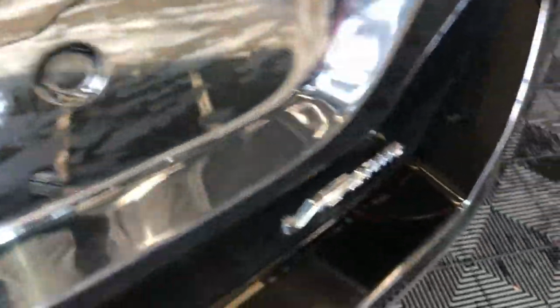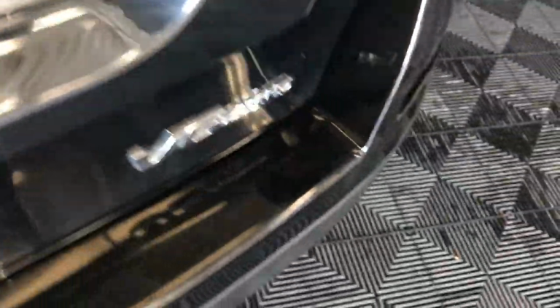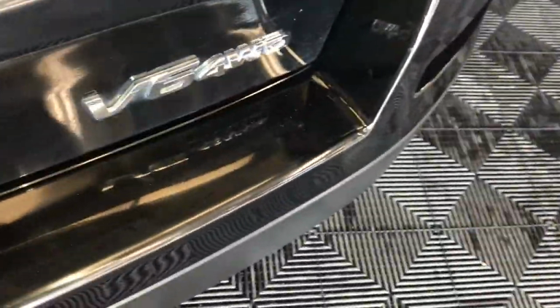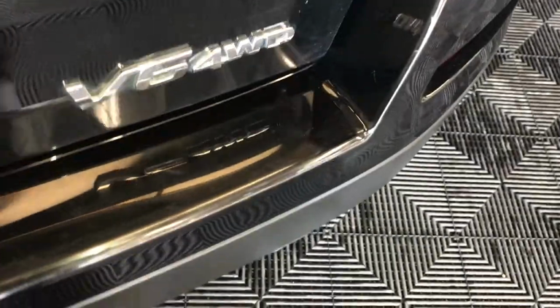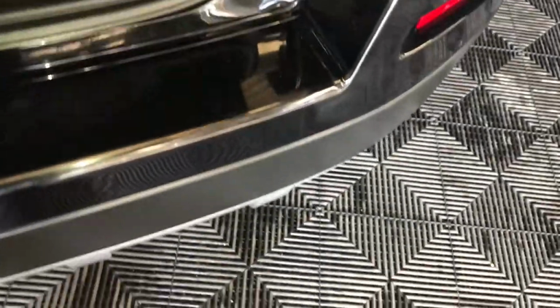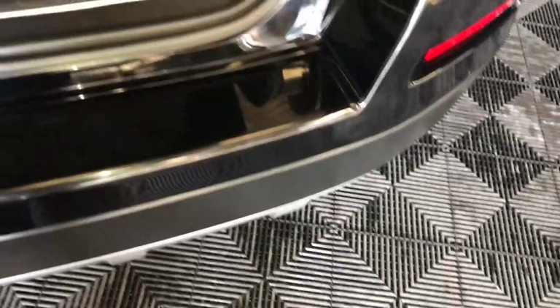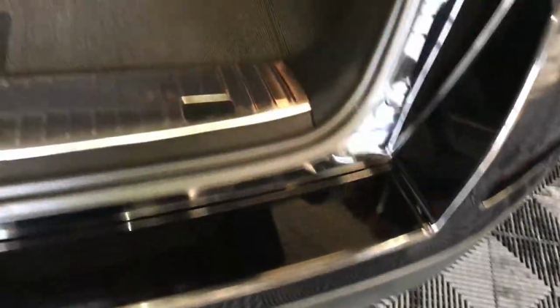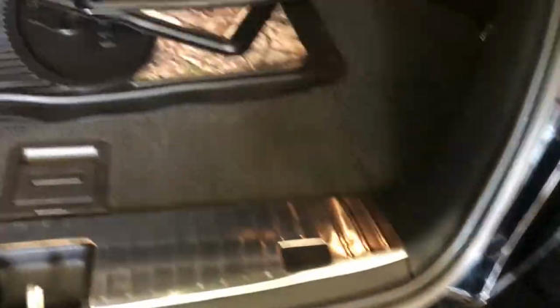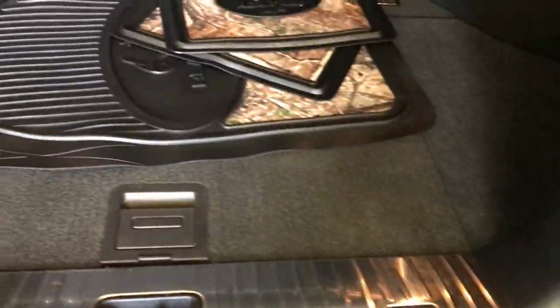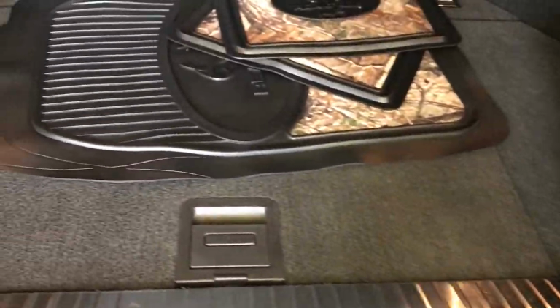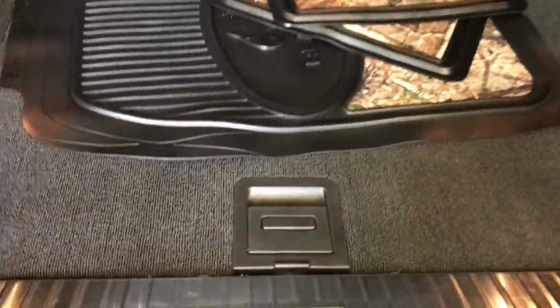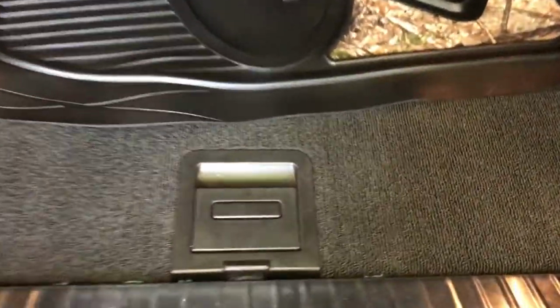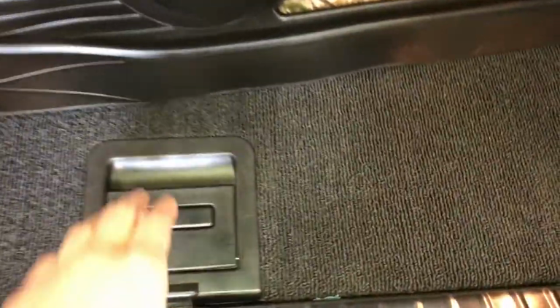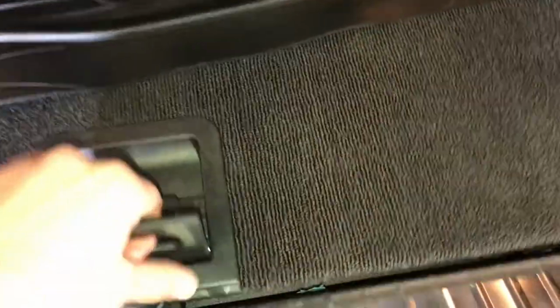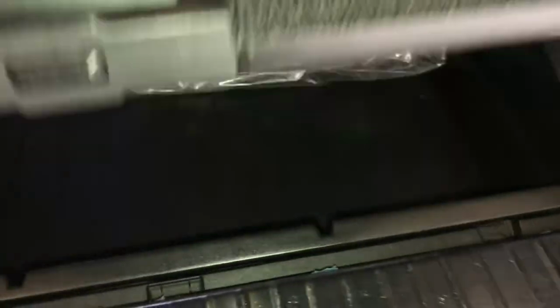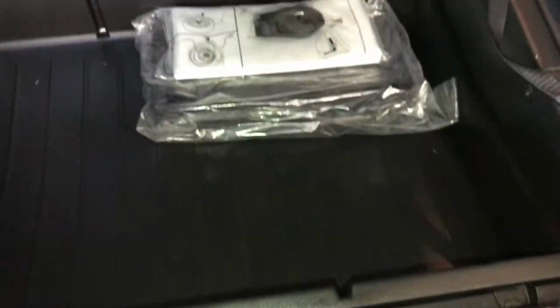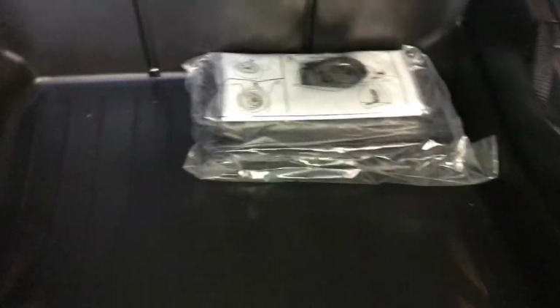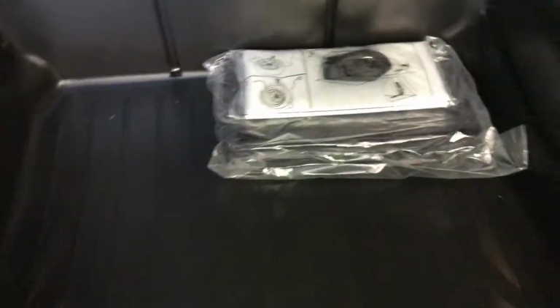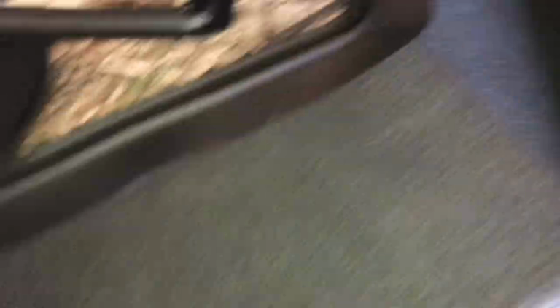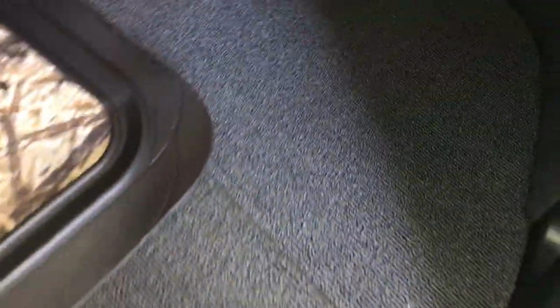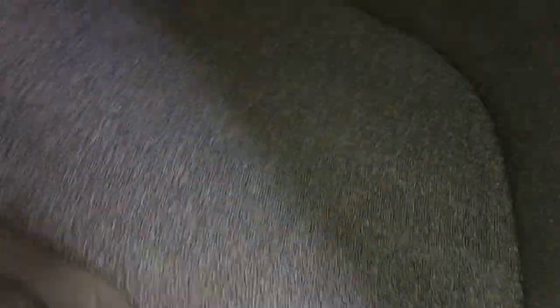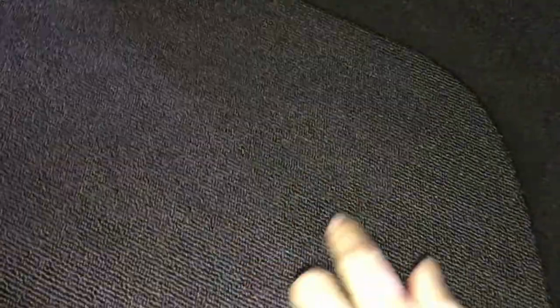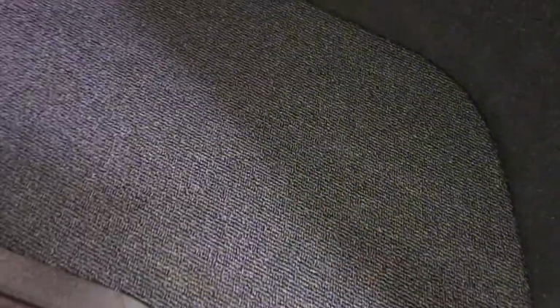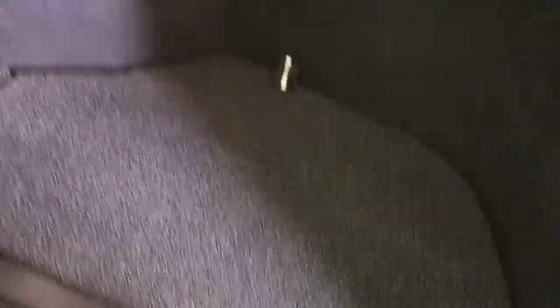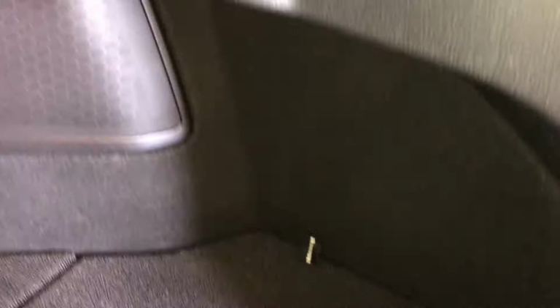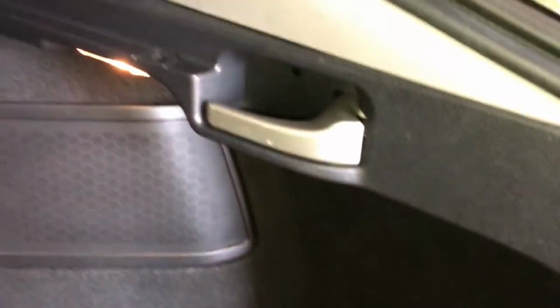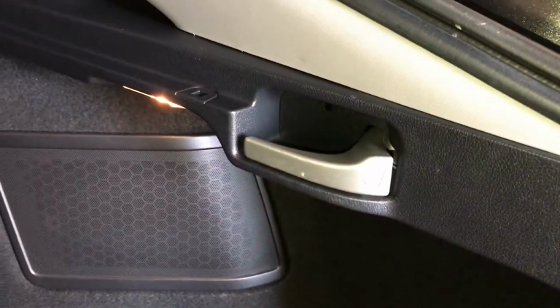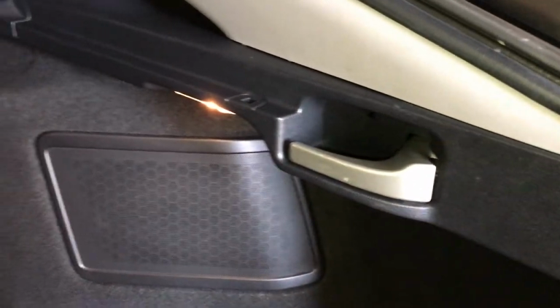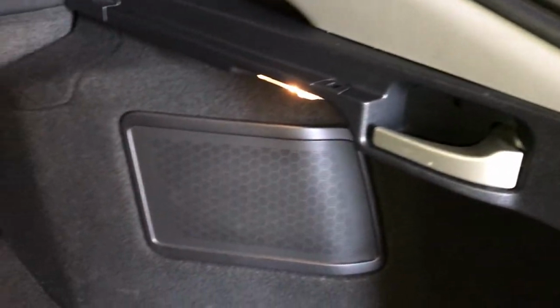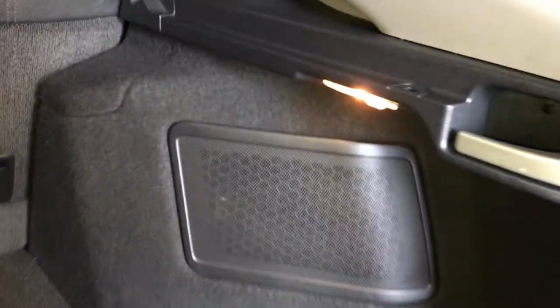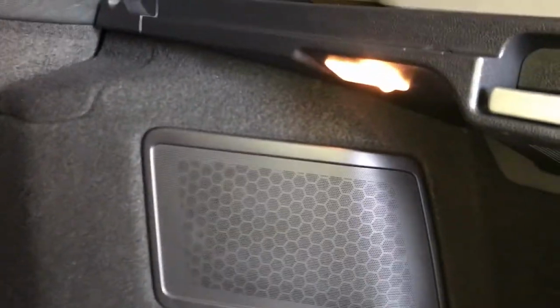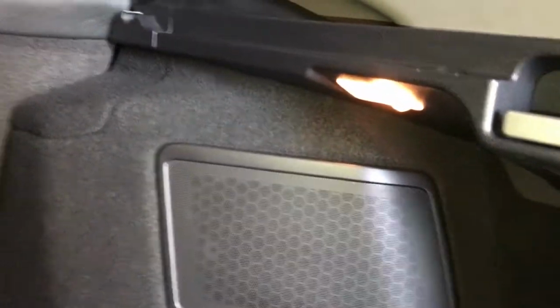There's a button right here that releases the trunk. Storage underneath the floor as well as your tire jack. Side storage compartments. Levers to fold down the back seats. Trunk lighting.